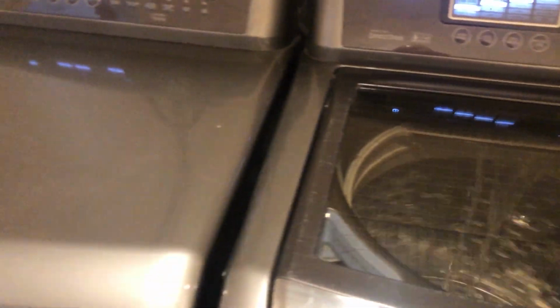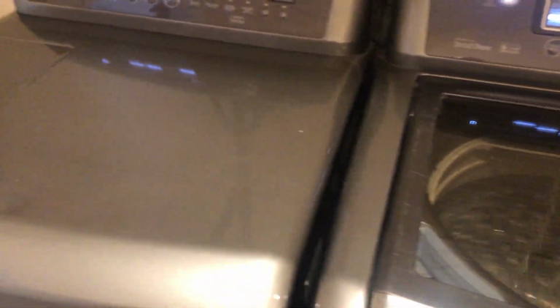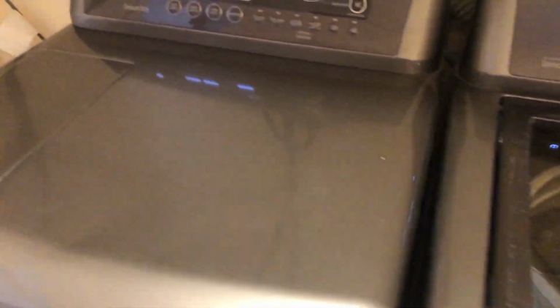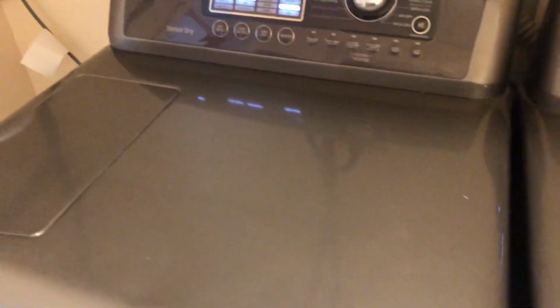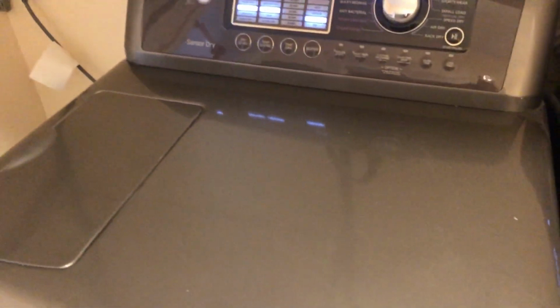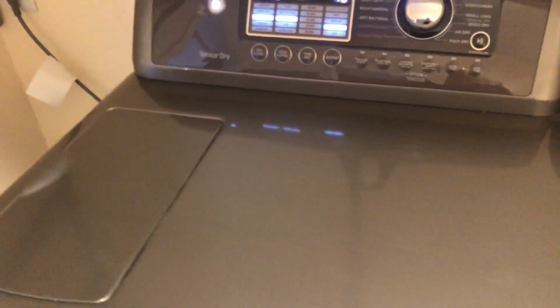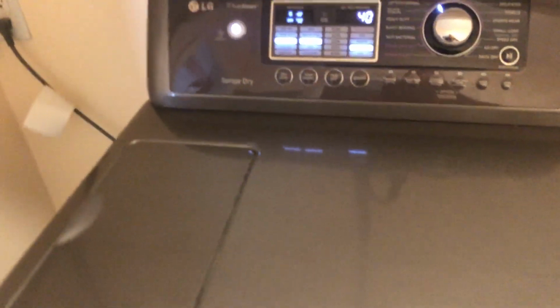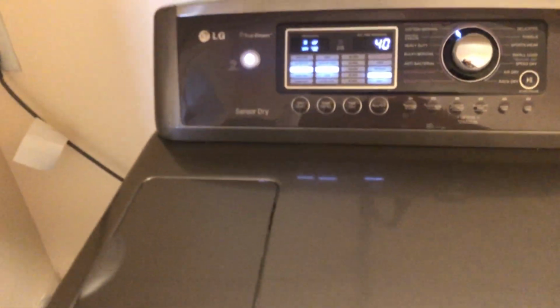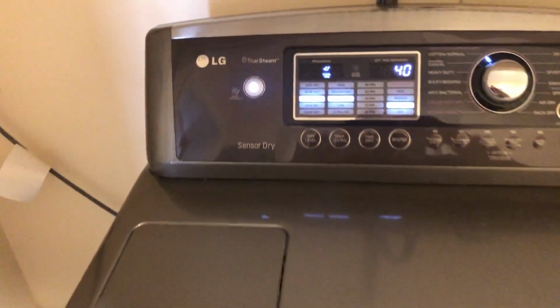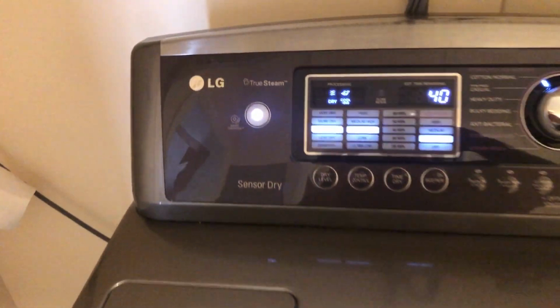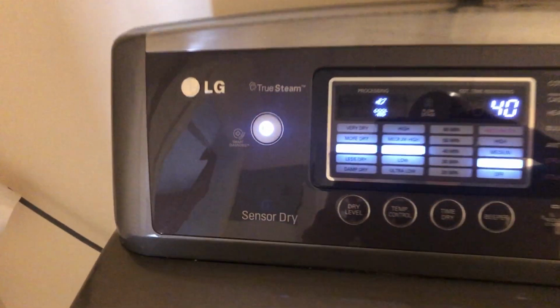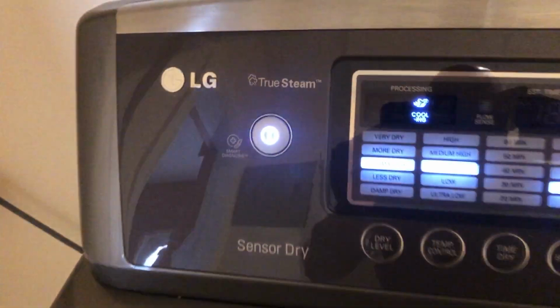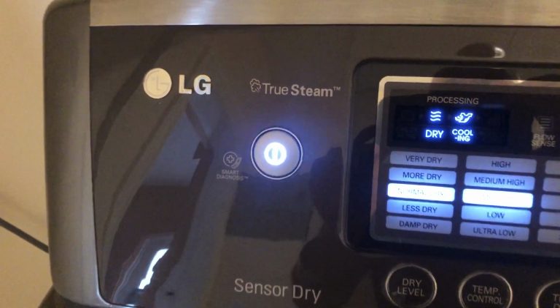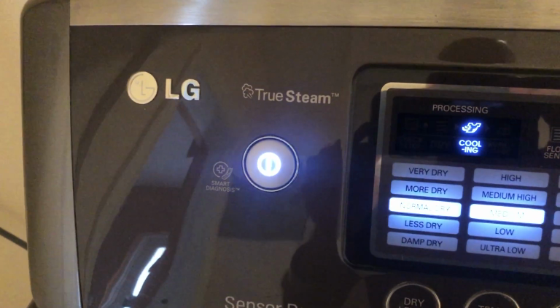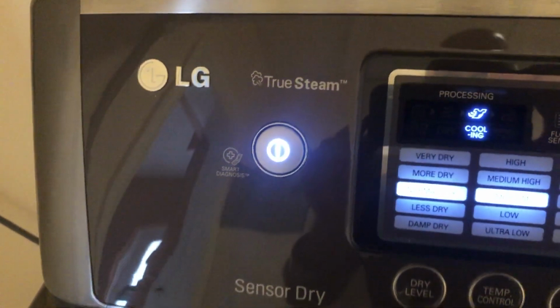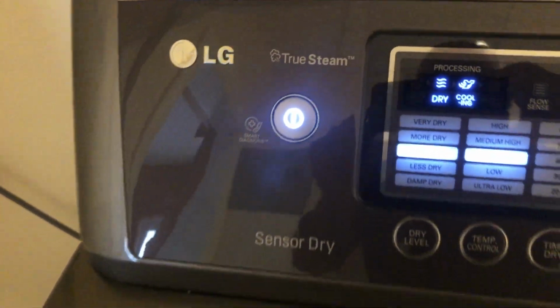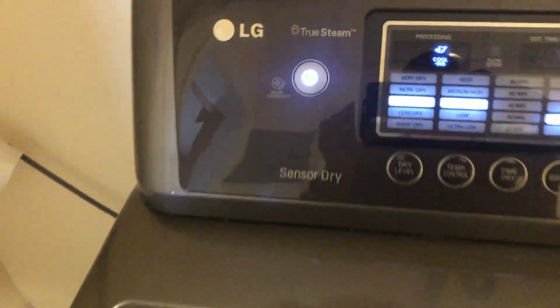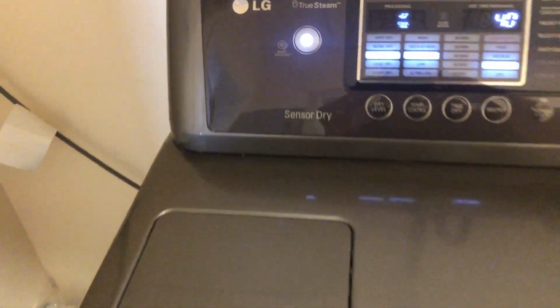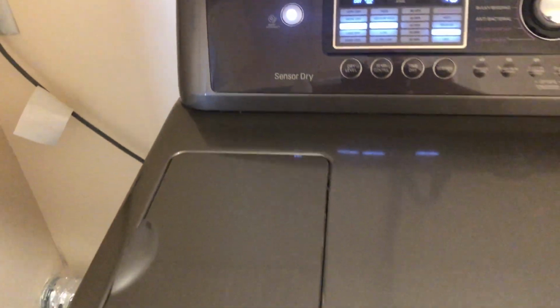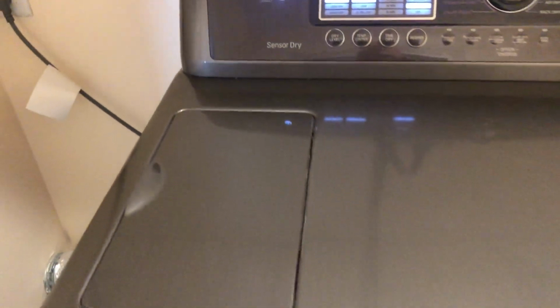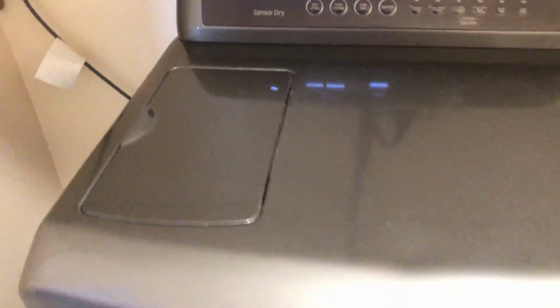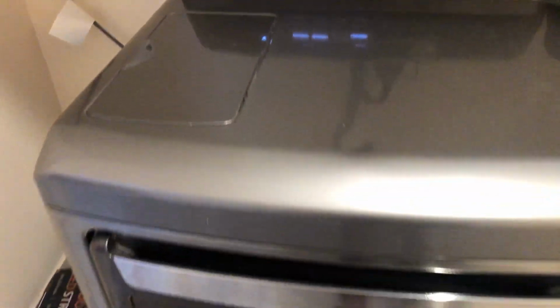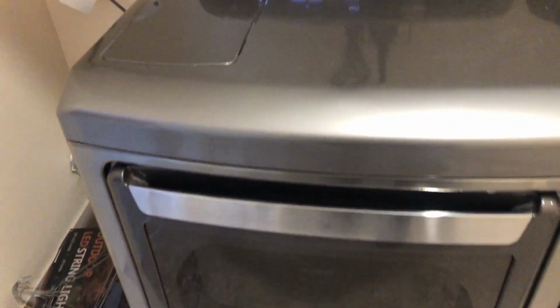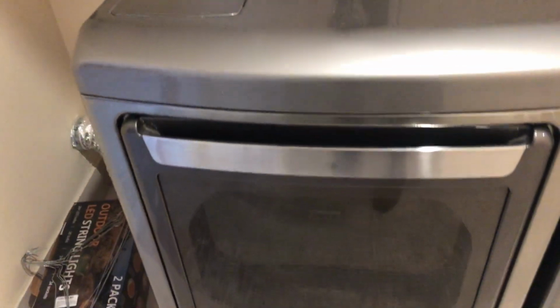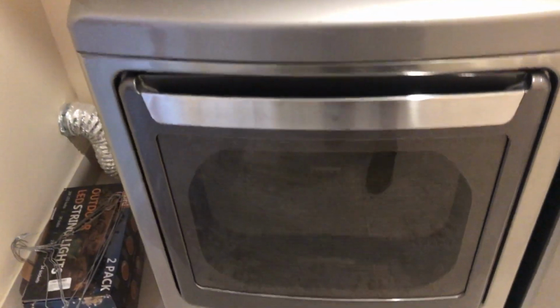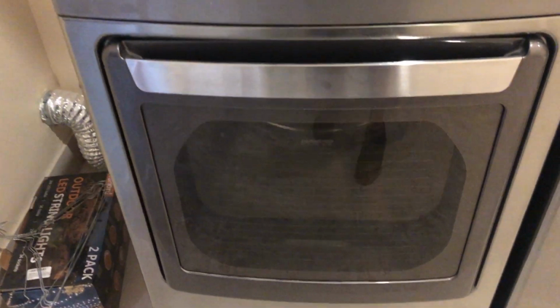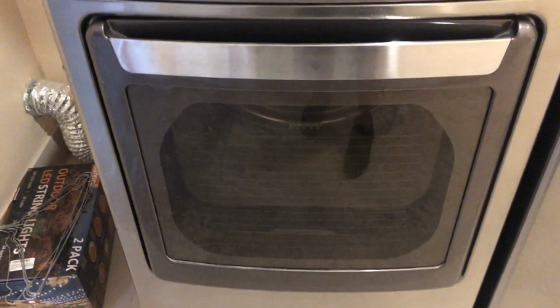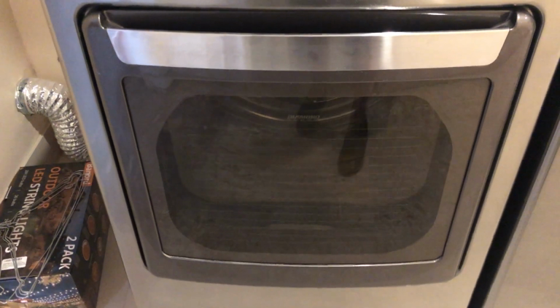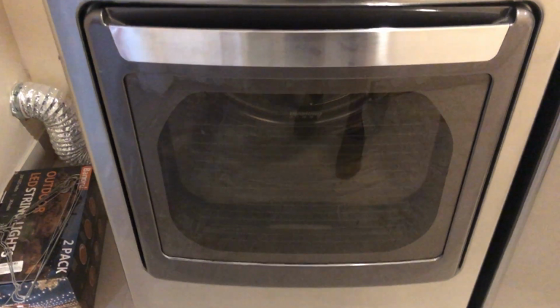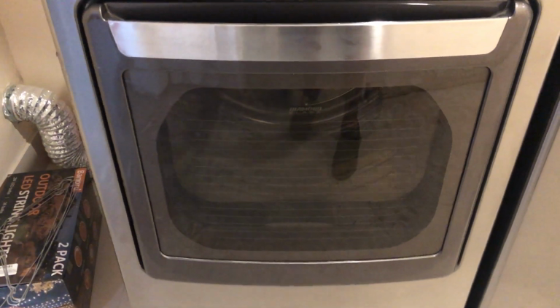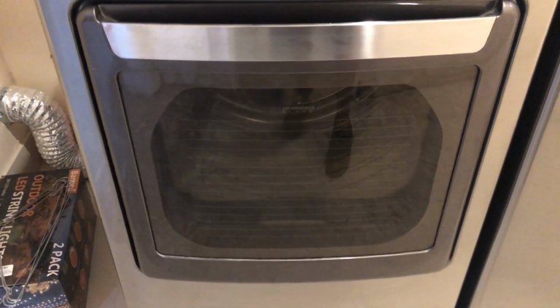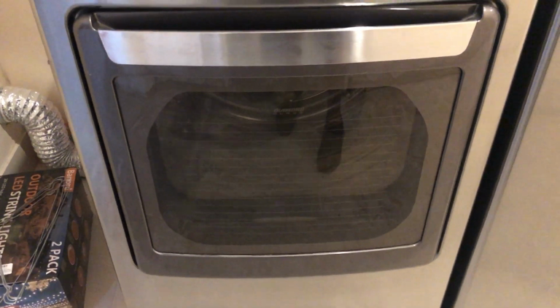The dryer is an LG True Steam. Also turning it on to test it.